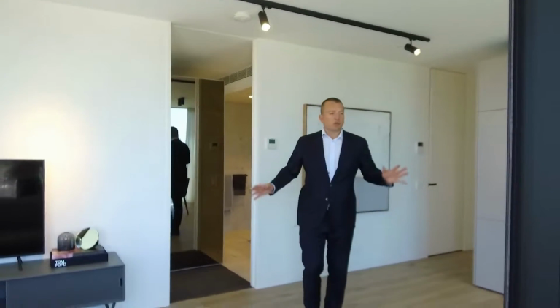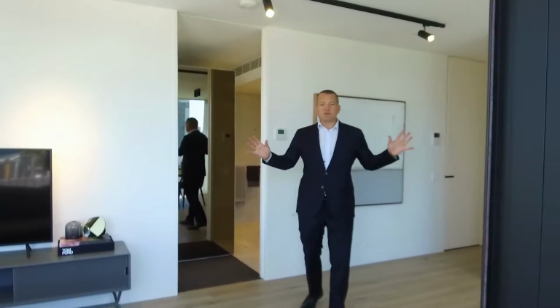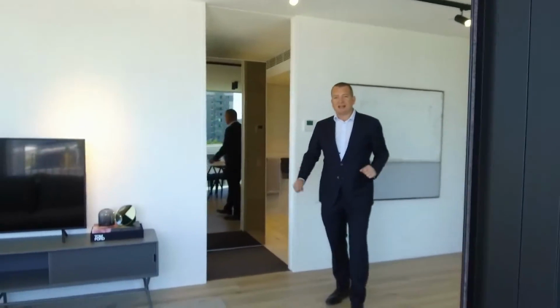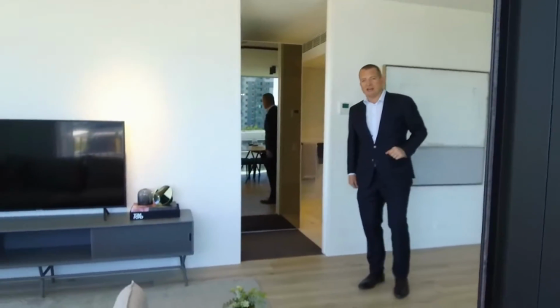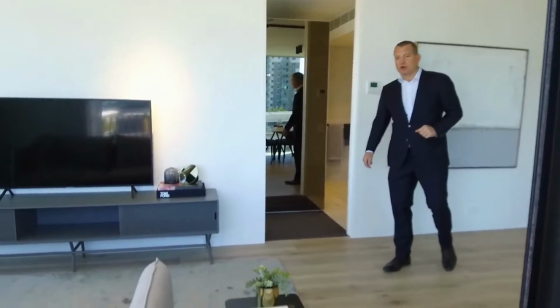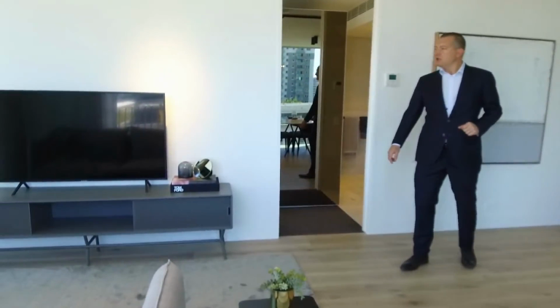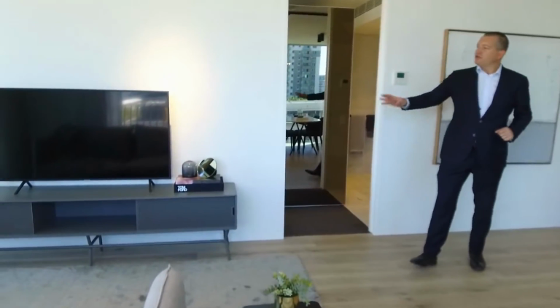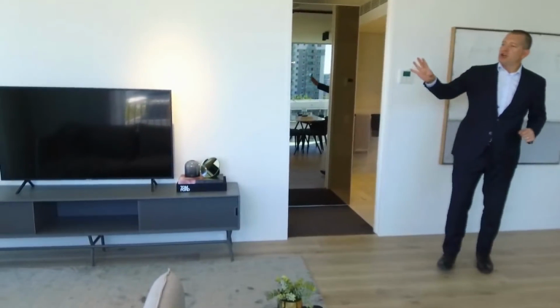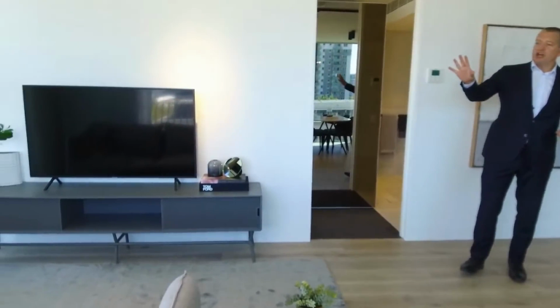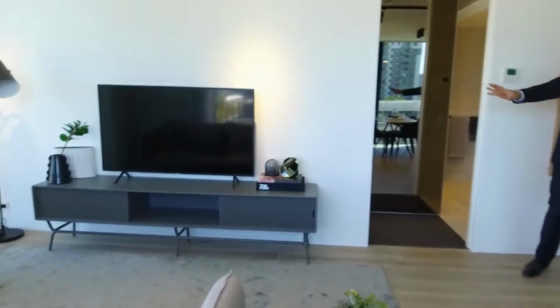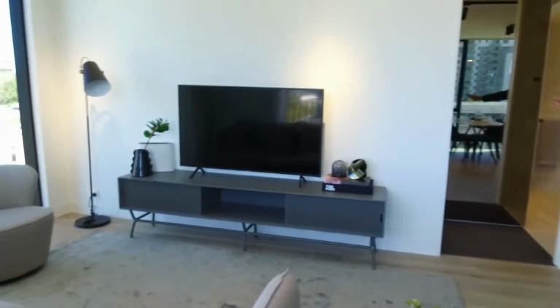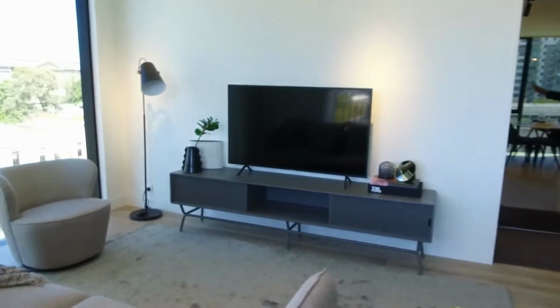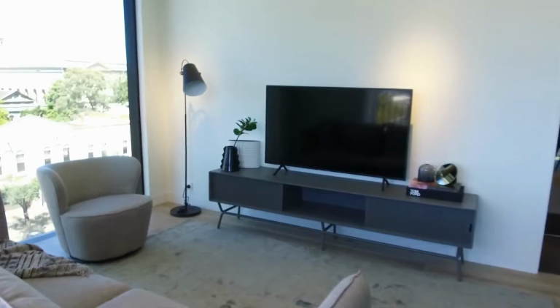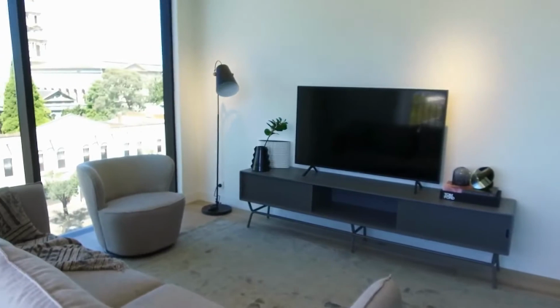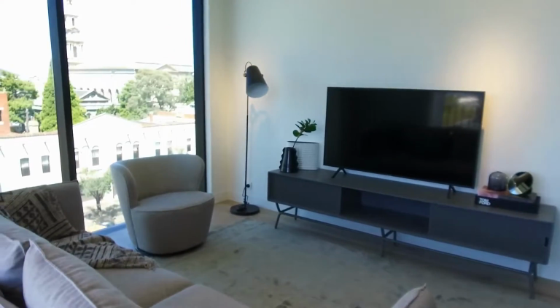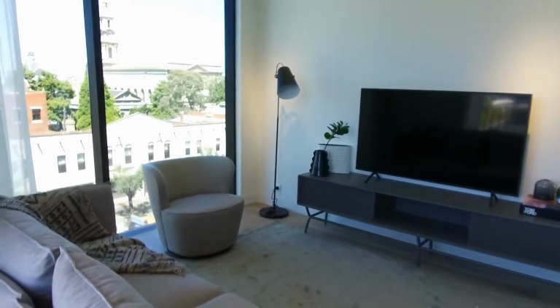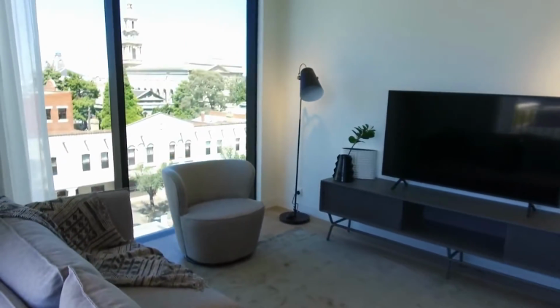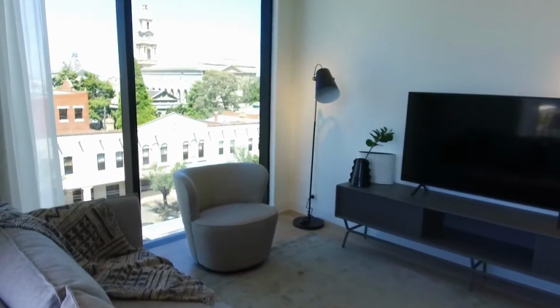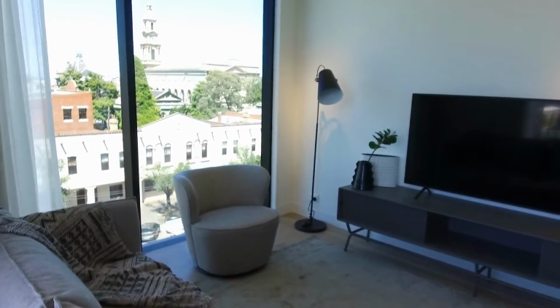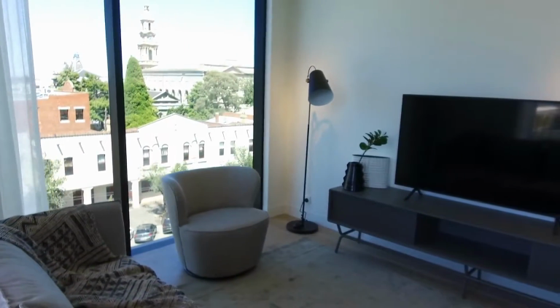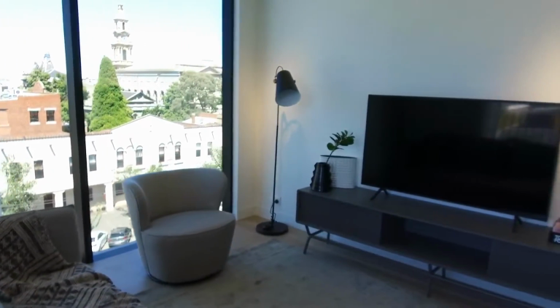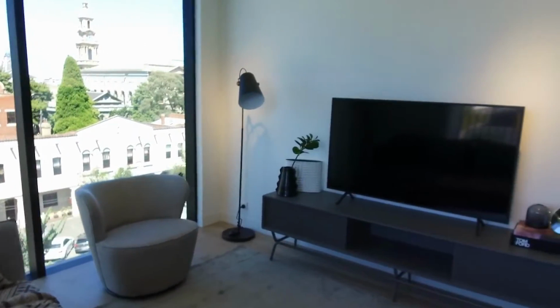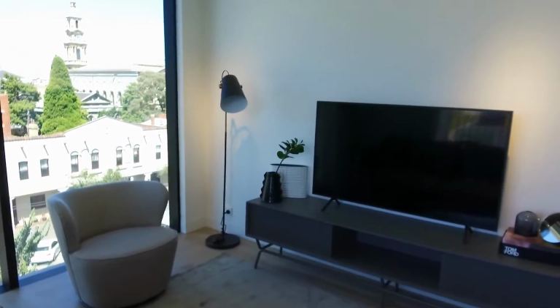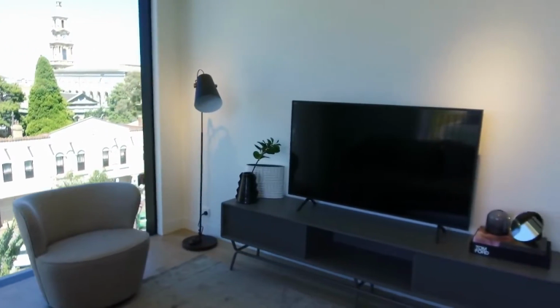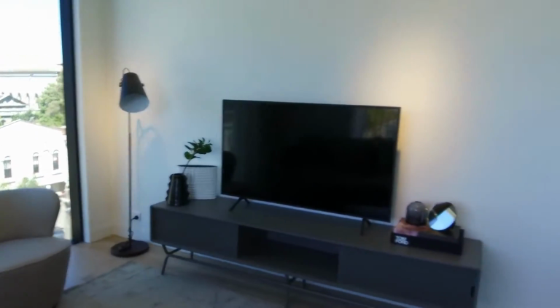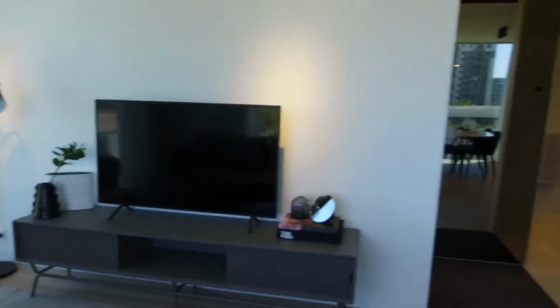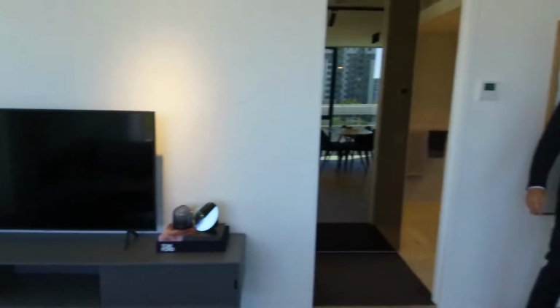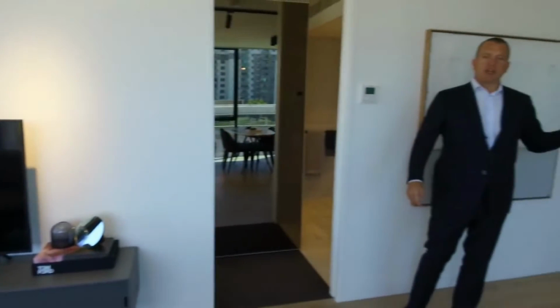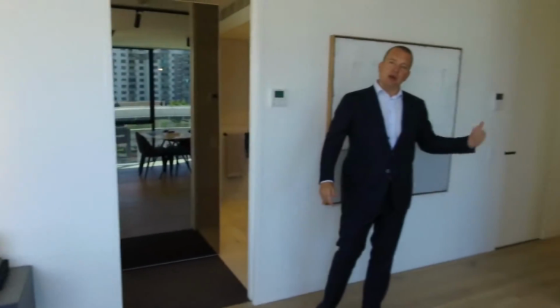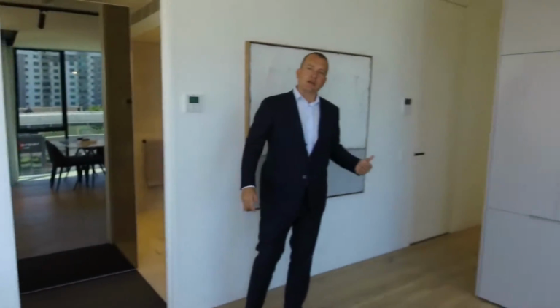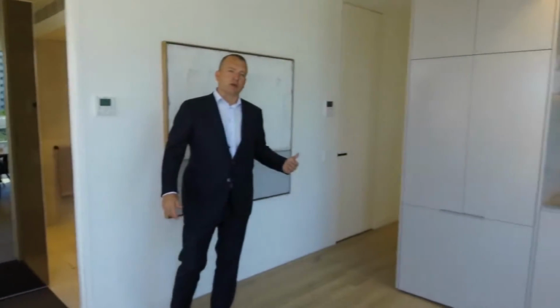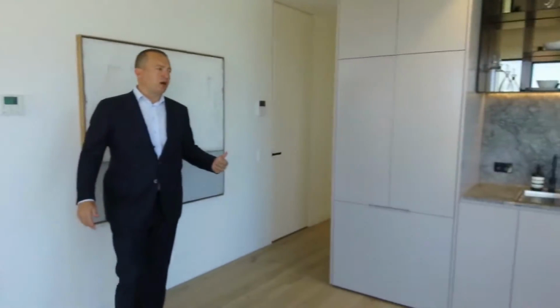It's a really smart layout, this property. You've got a nice zoned area for your couch and TV, magnificent views all around, and then a lovely kitchen and dining area as well.